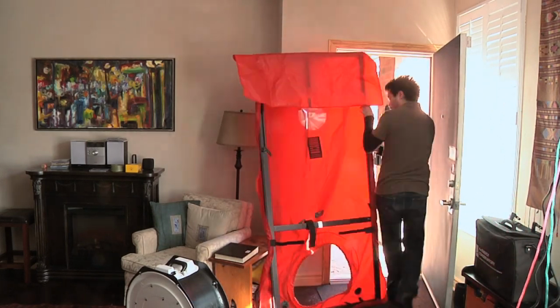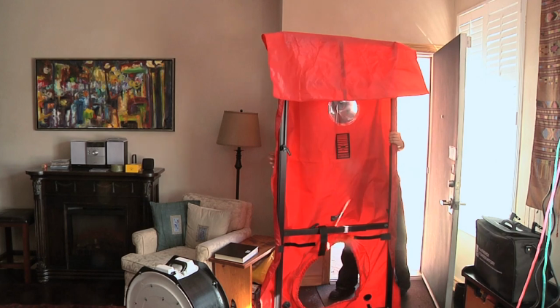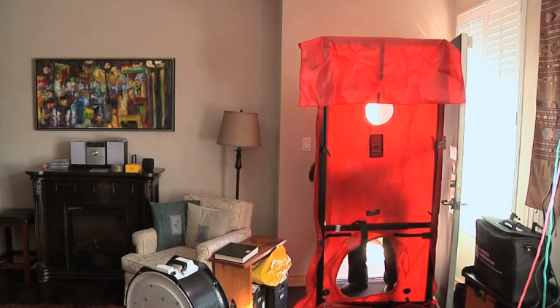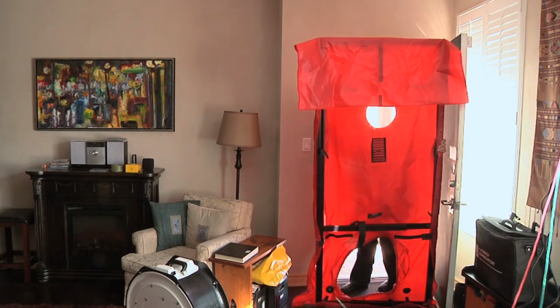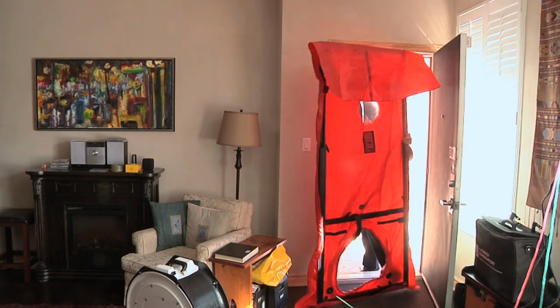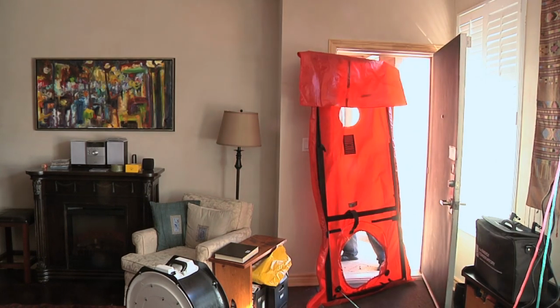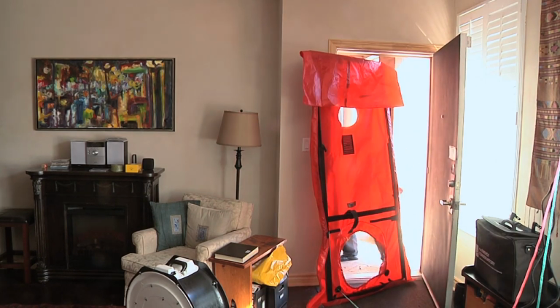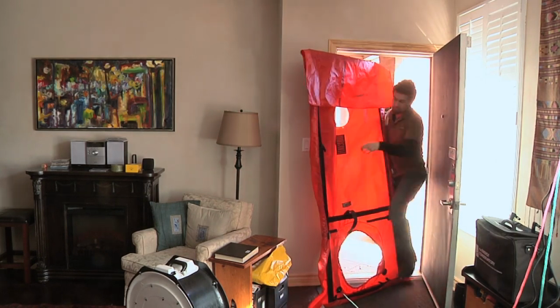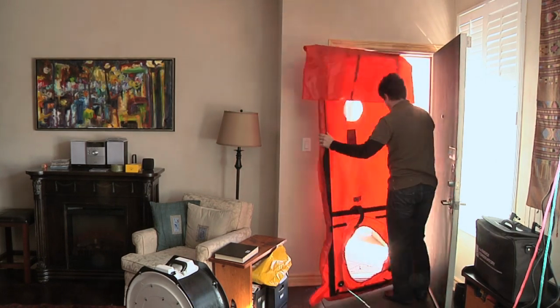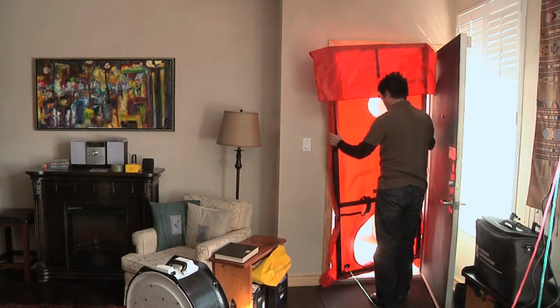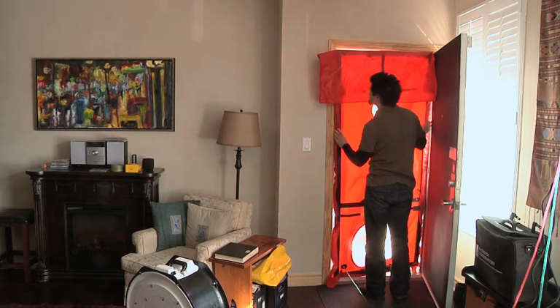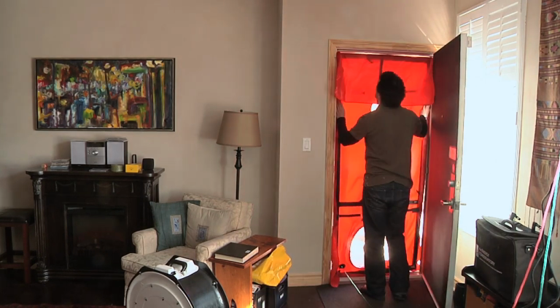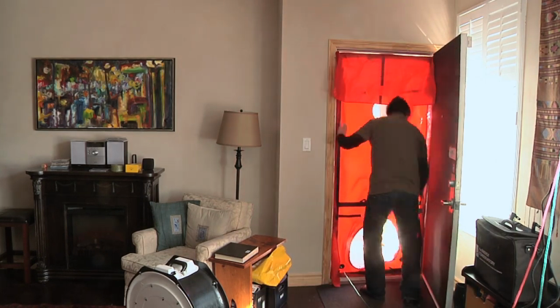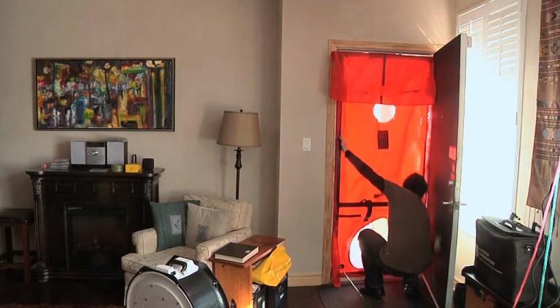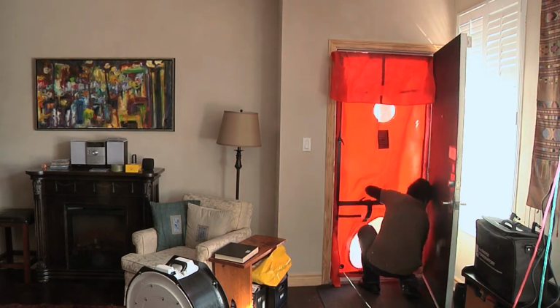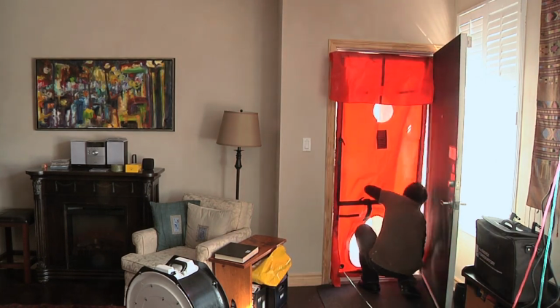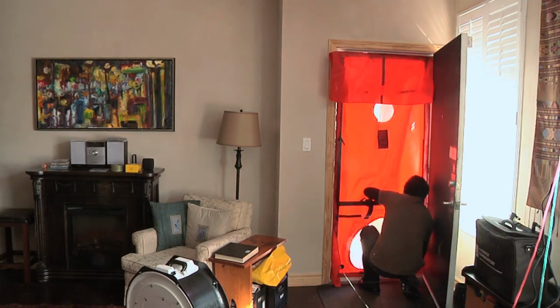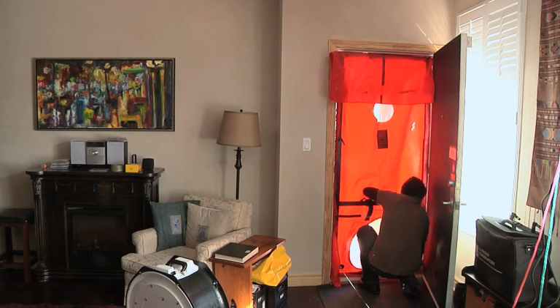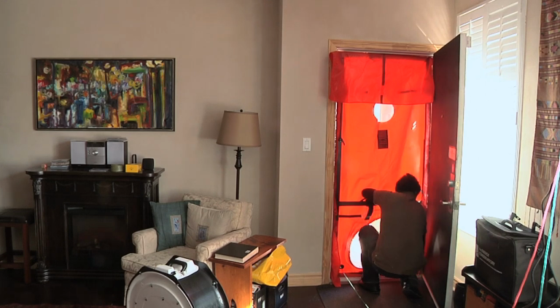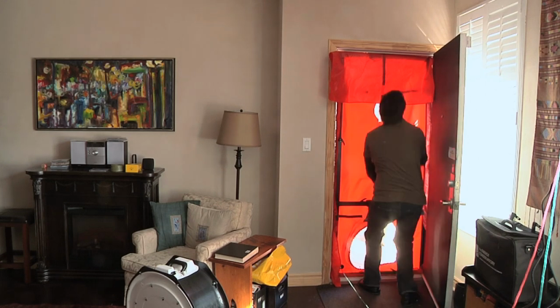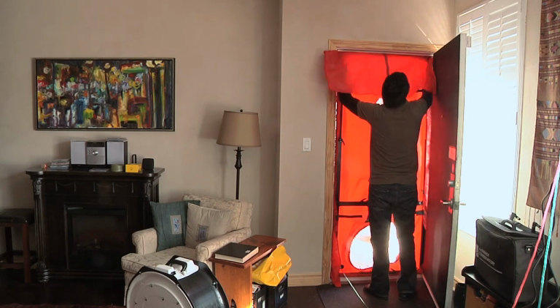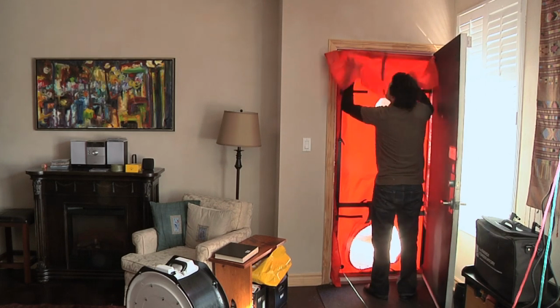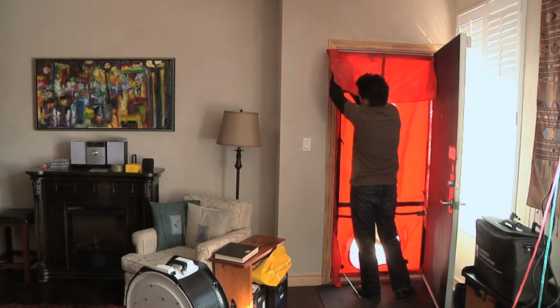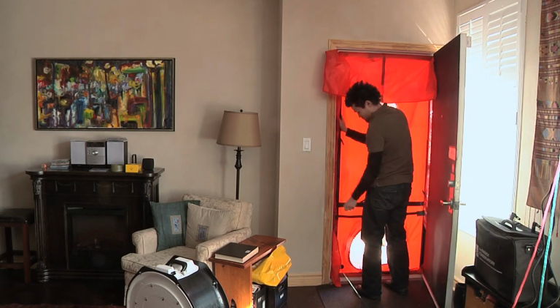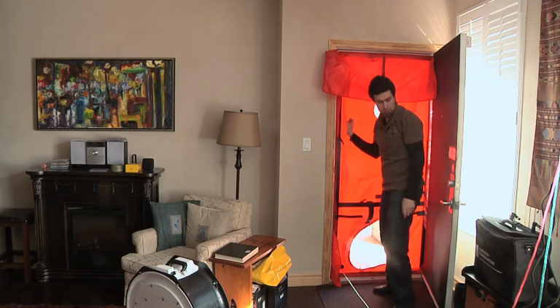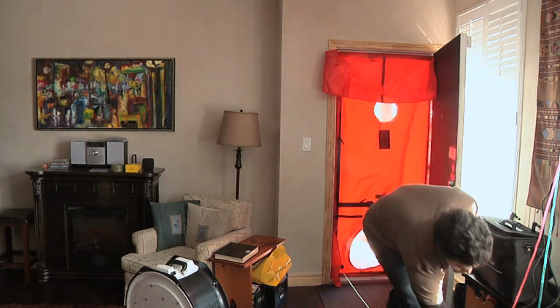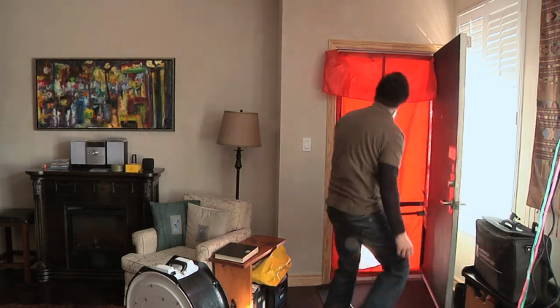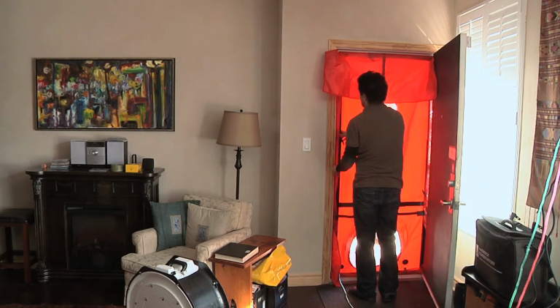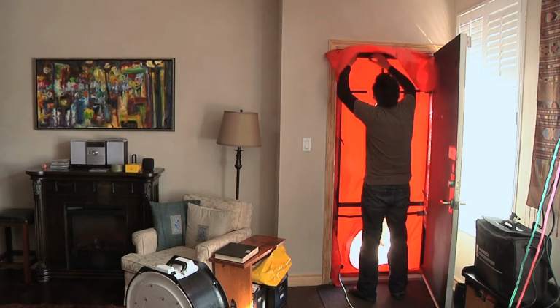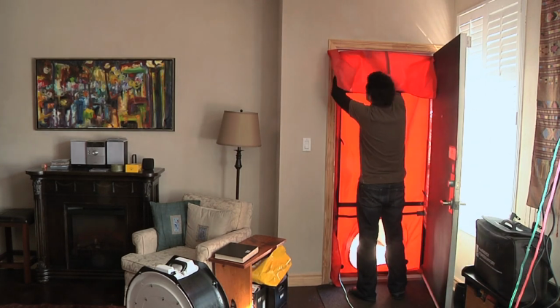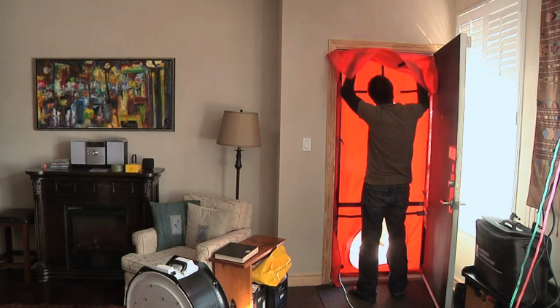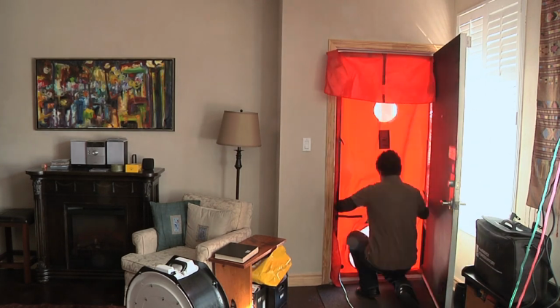Air leakage in your home can be responsible for over 25% of your total heat loss. Air sealing your home ensures that conditioned air stays inside, saving on energy costs and improving thermal comfort.